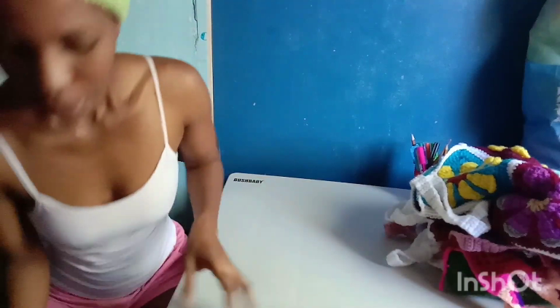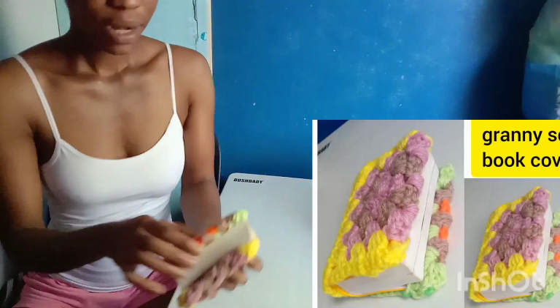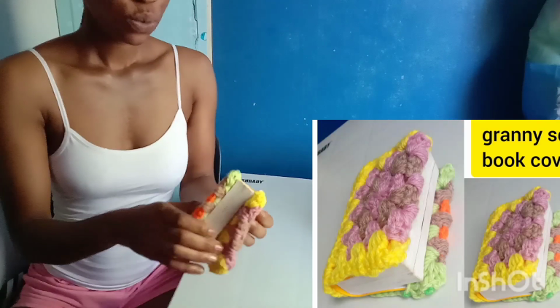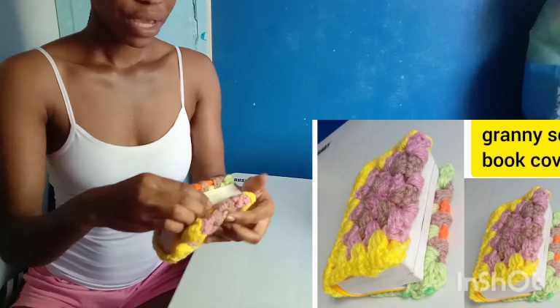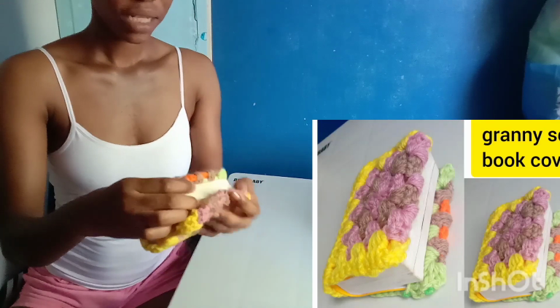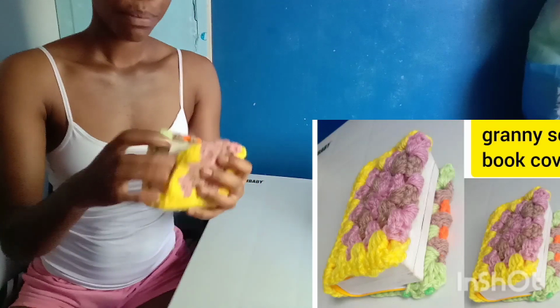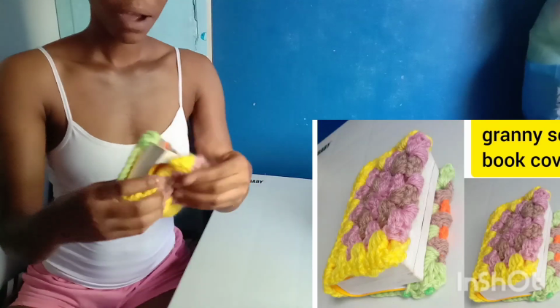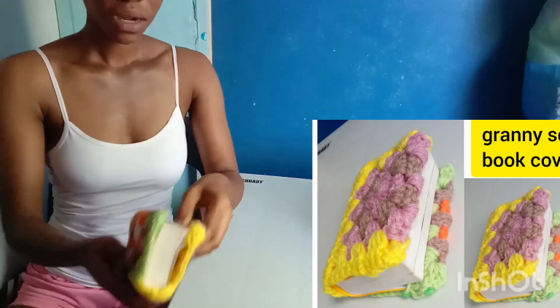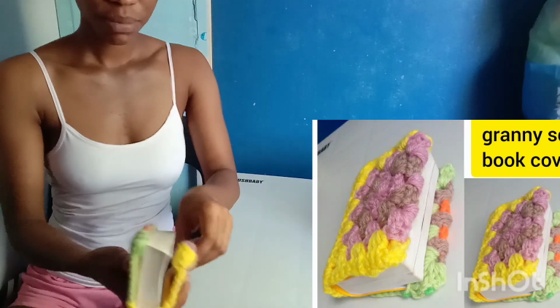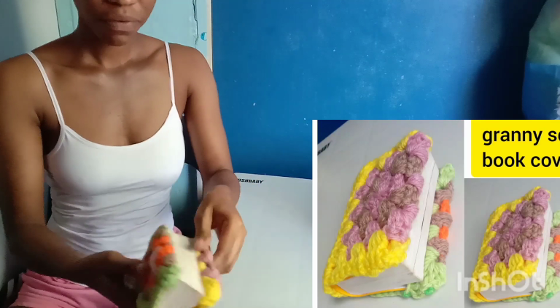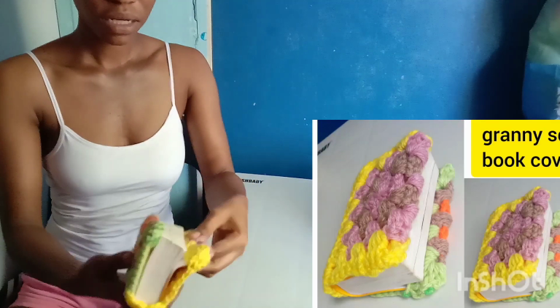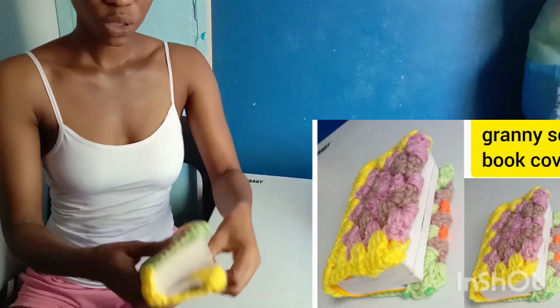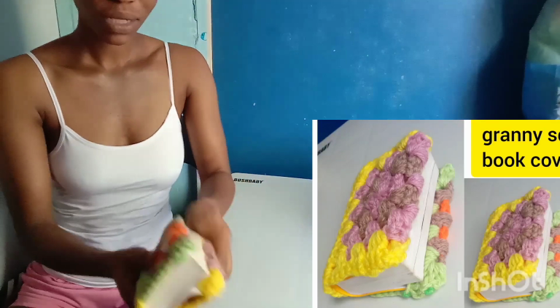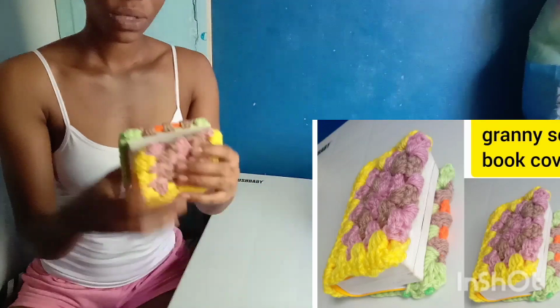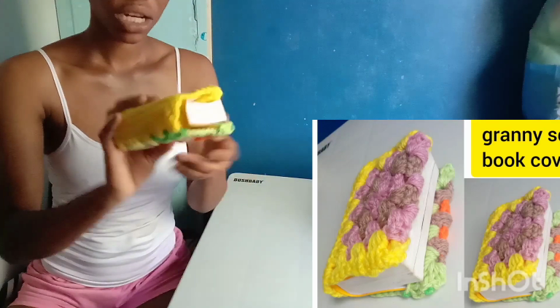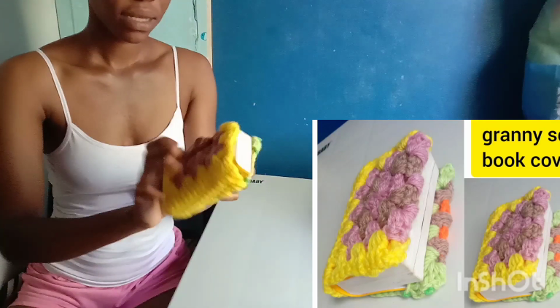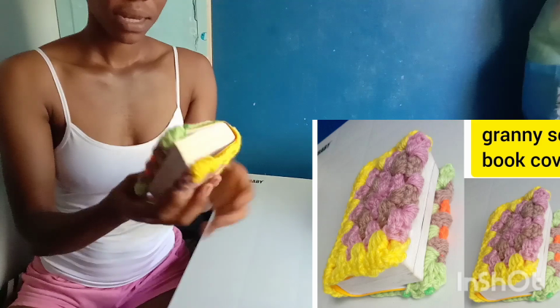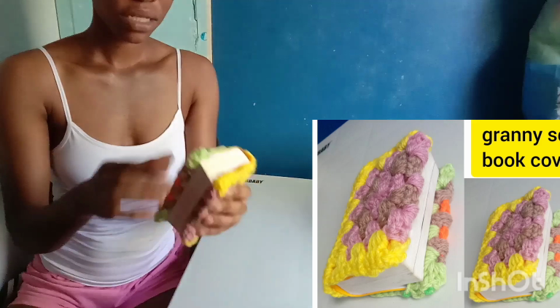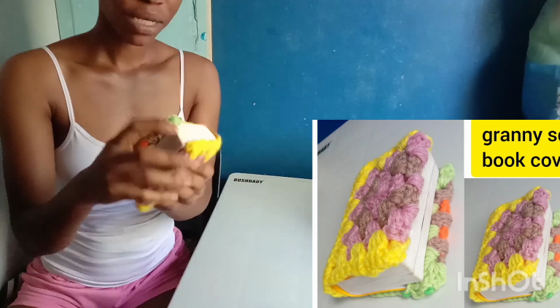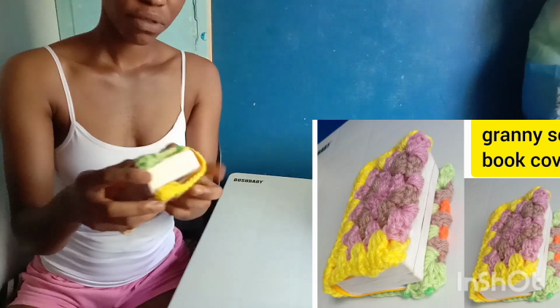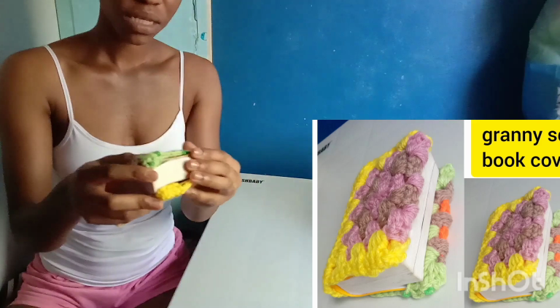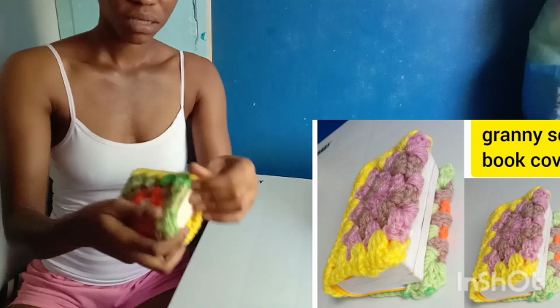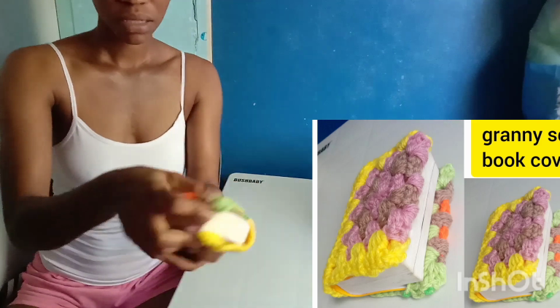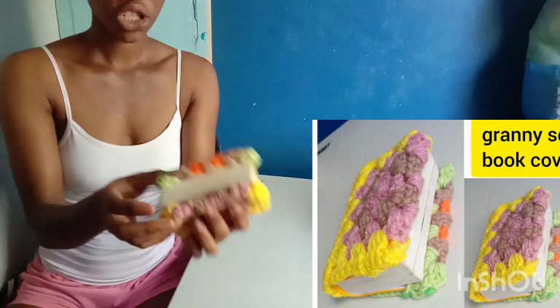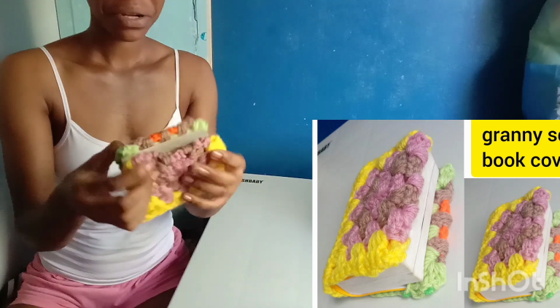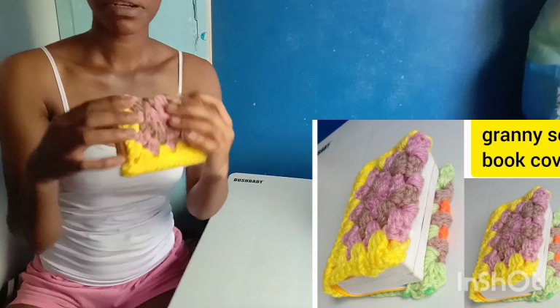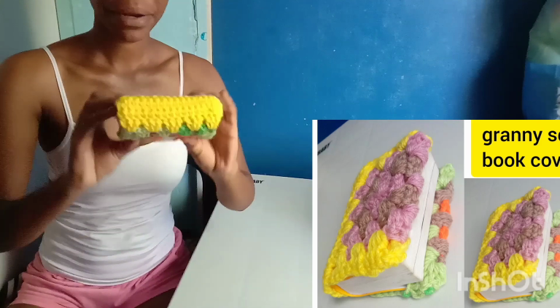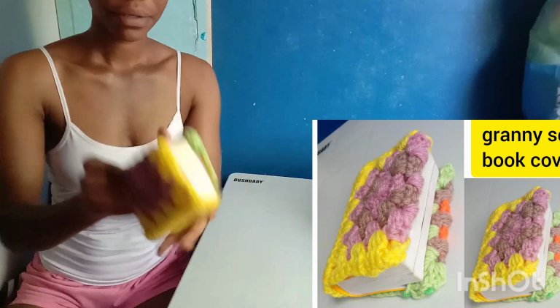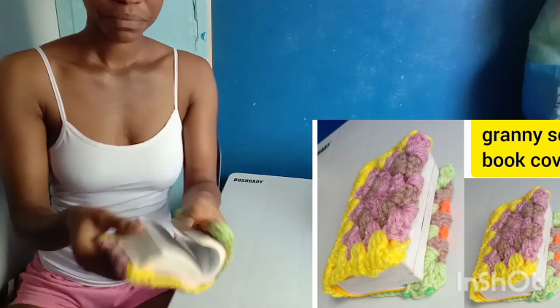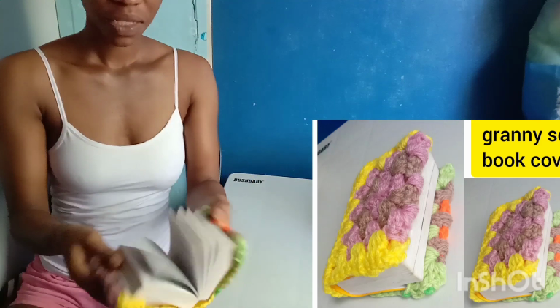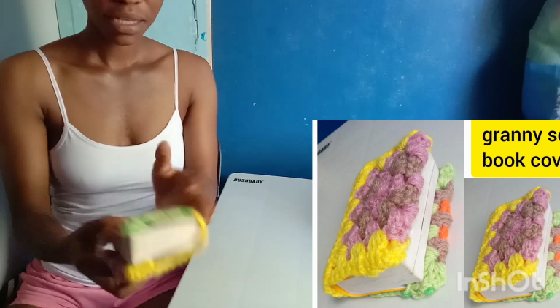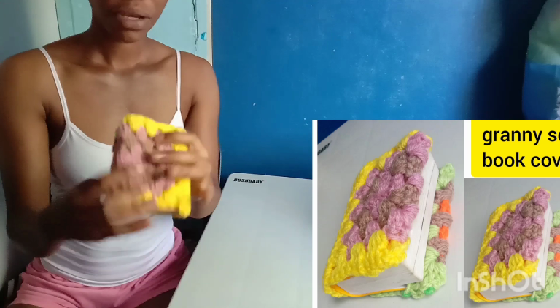The last one here is actually a book cover. It's made up of two granny squares, and I just made it for this mini dictionary of mine. It's a nice book cover.